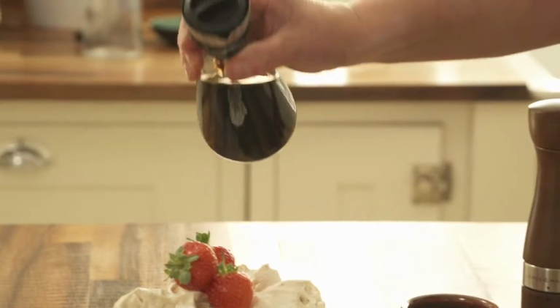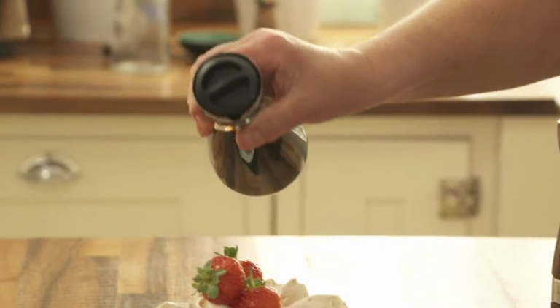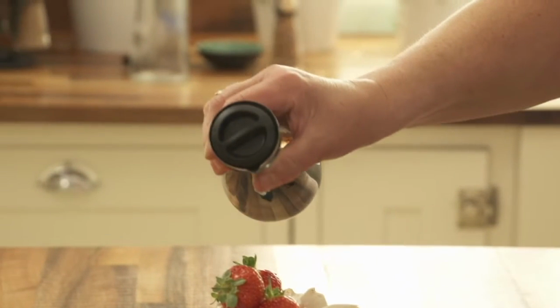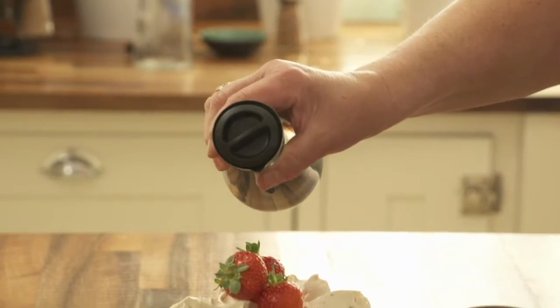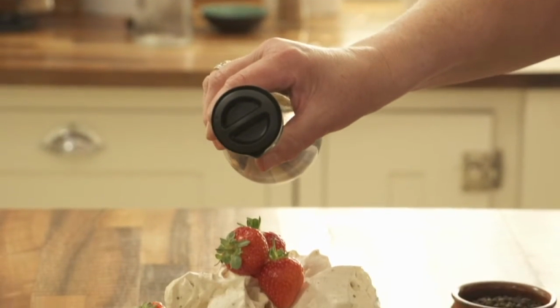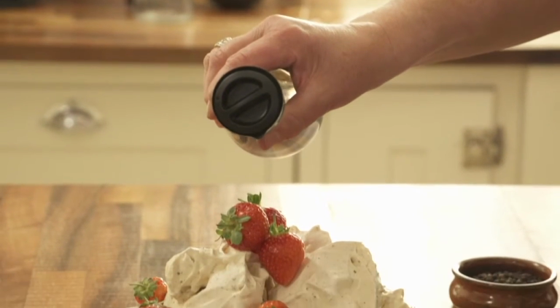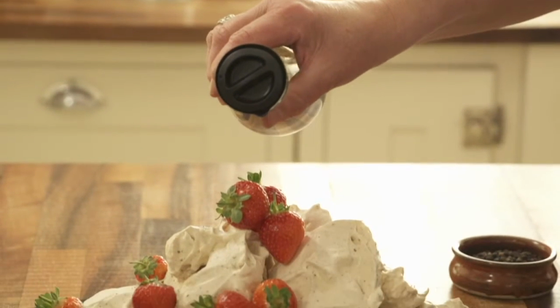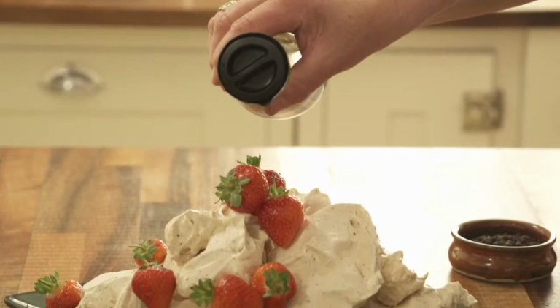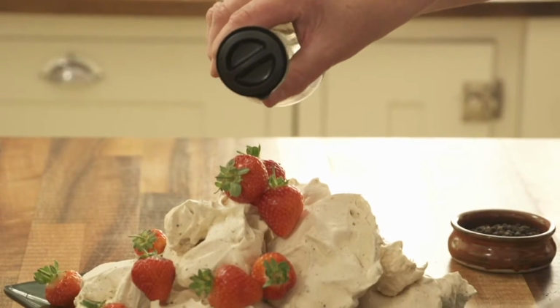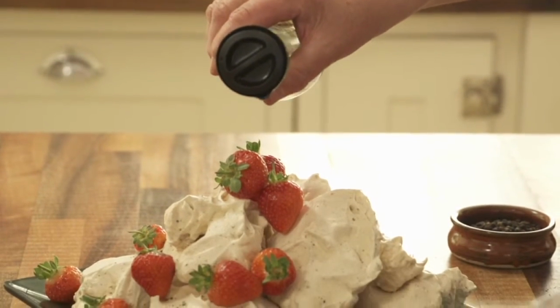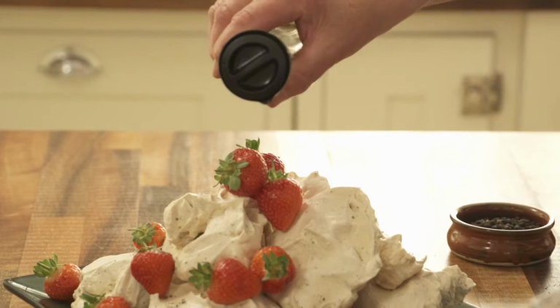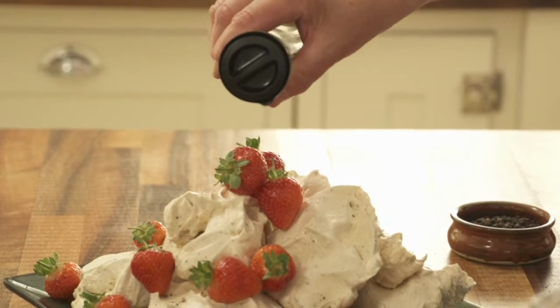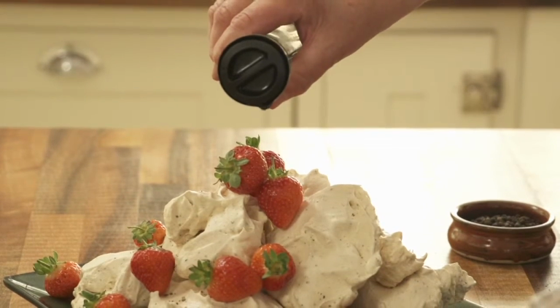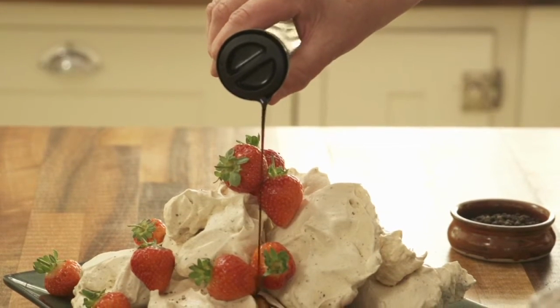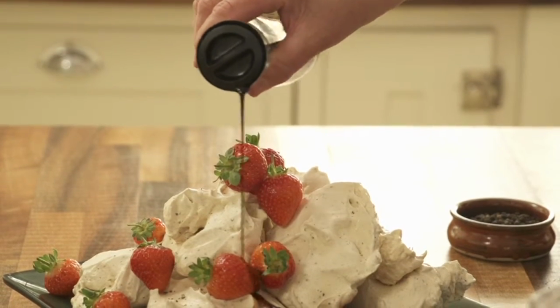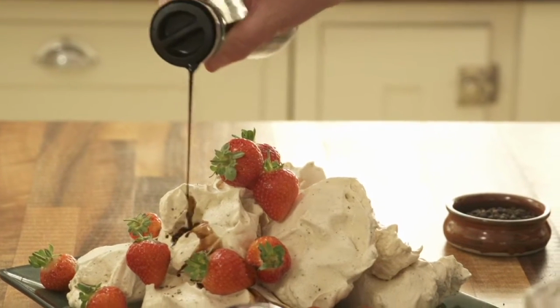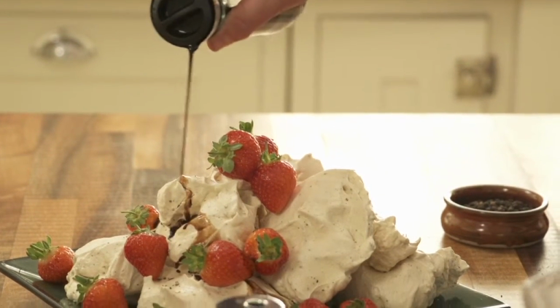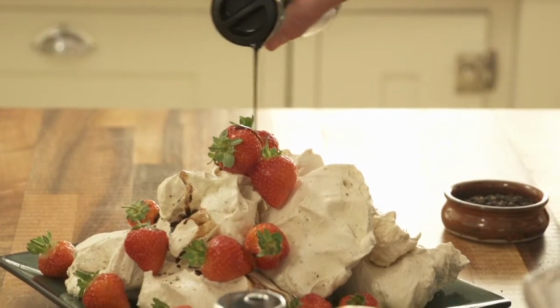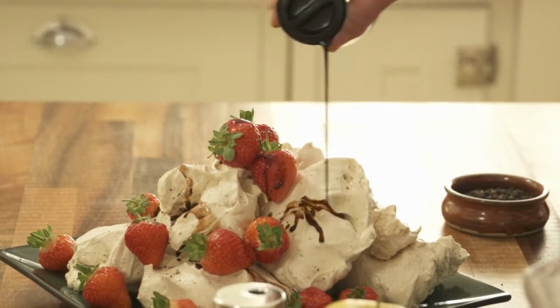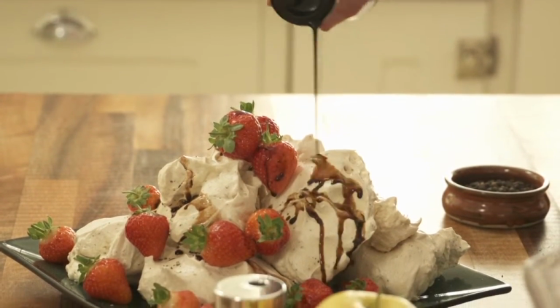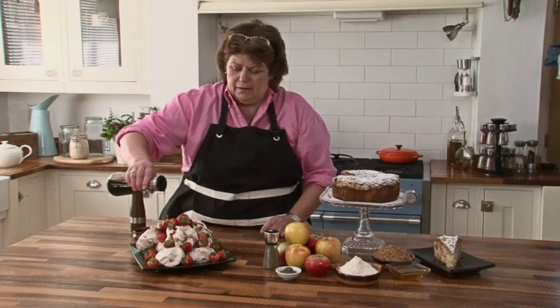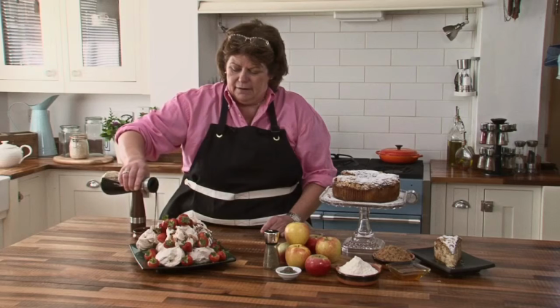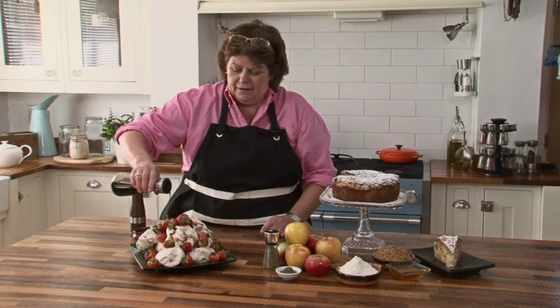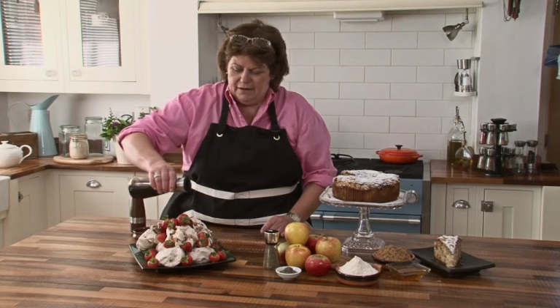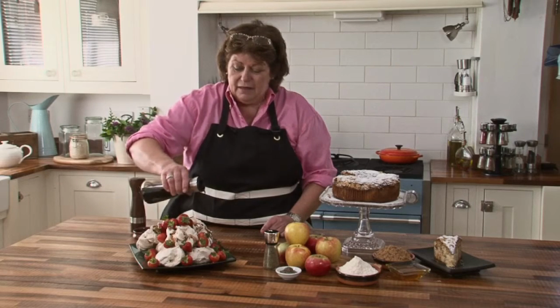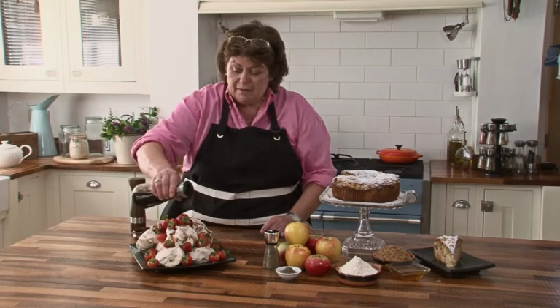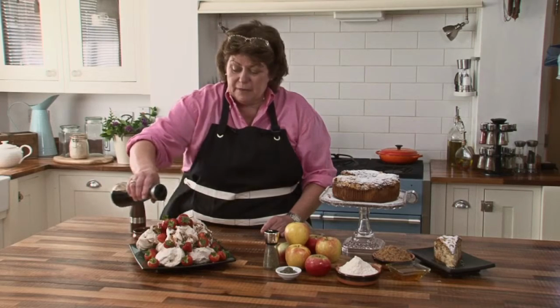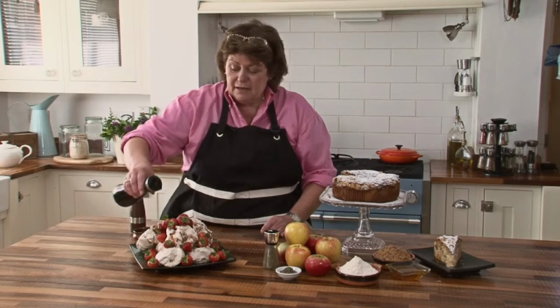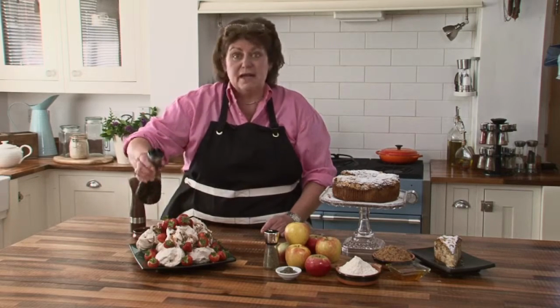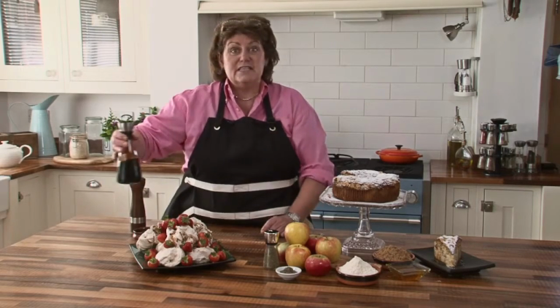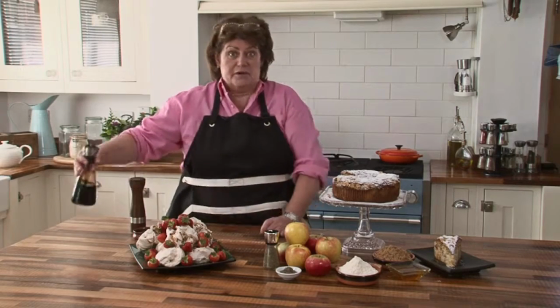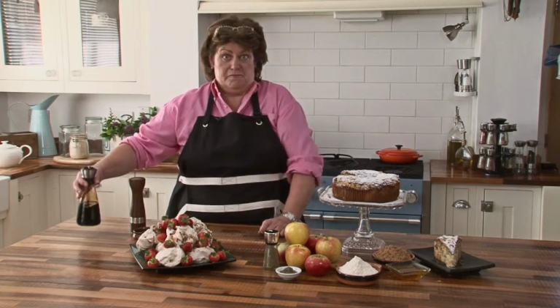Do you know what you need with this? A whole load of mascarpone. Look at that. Now that, for me, is very different.